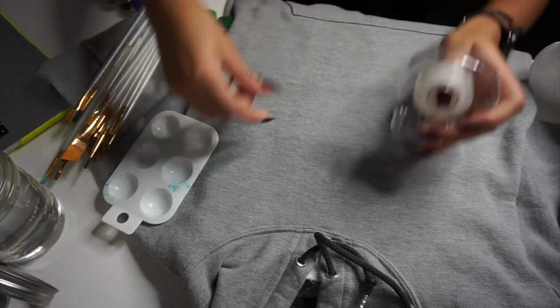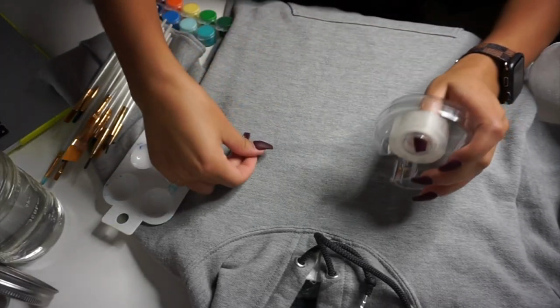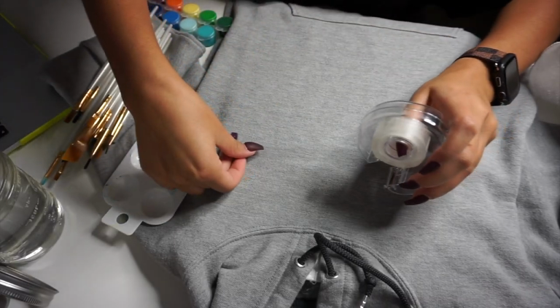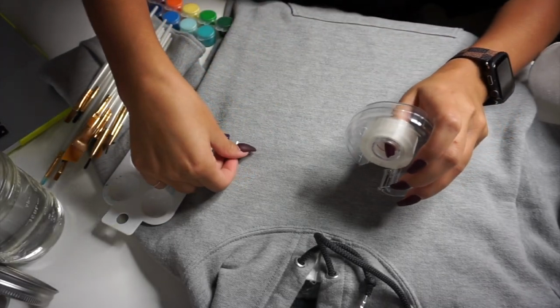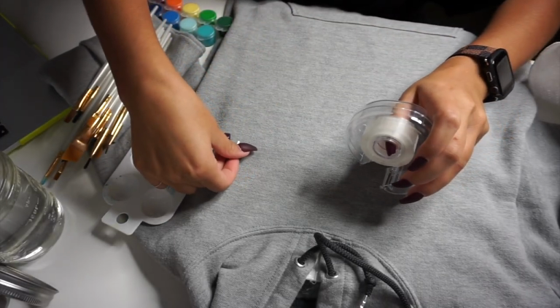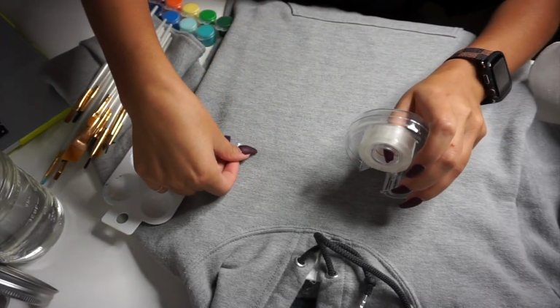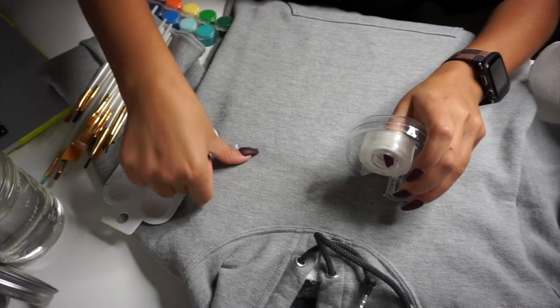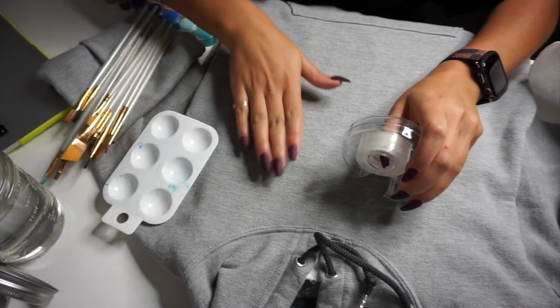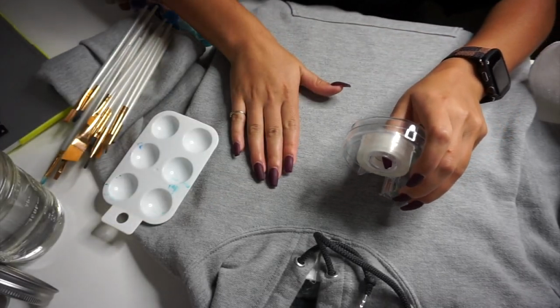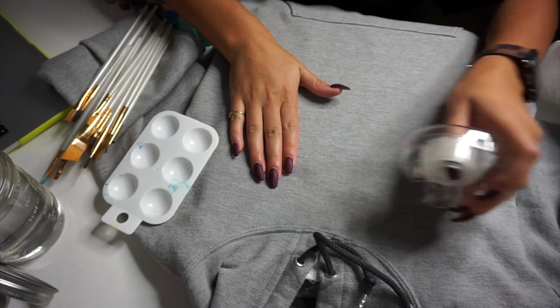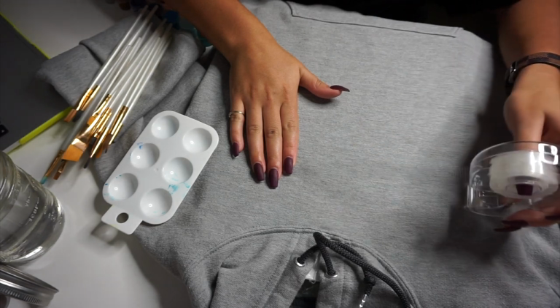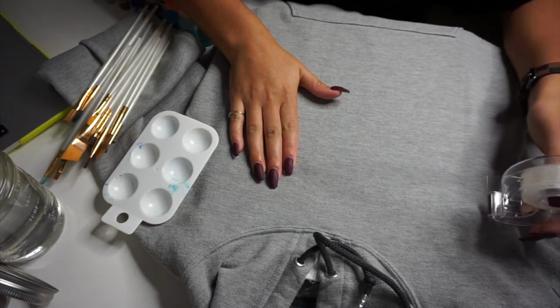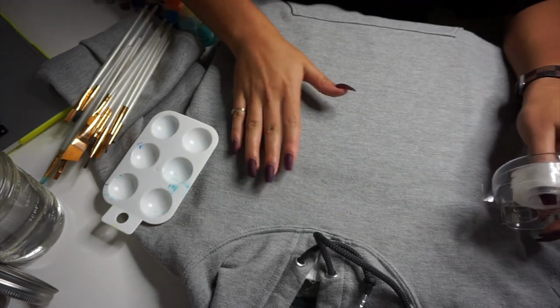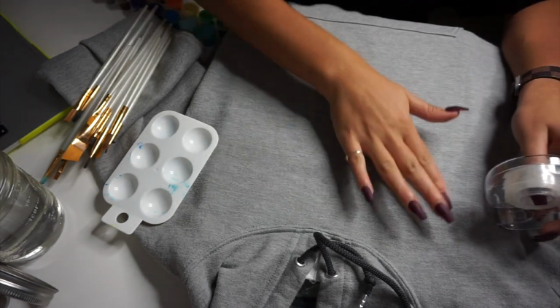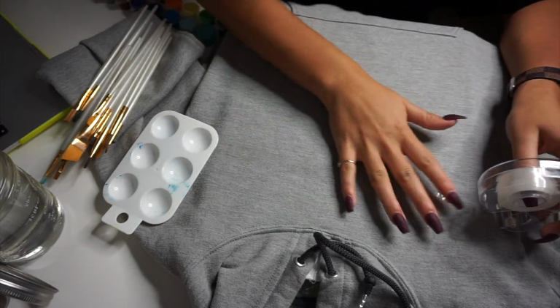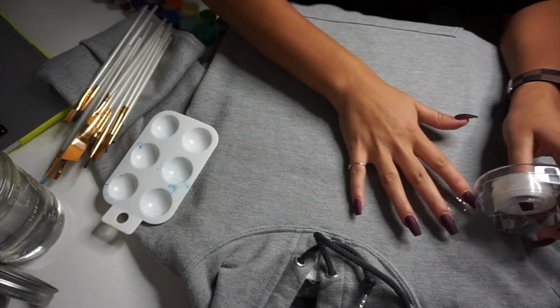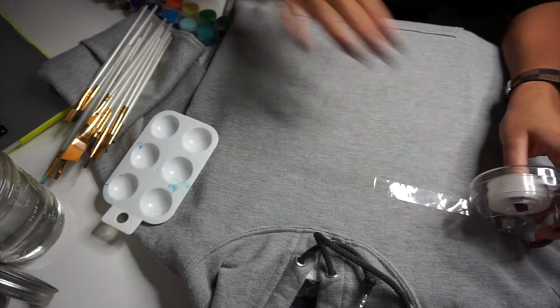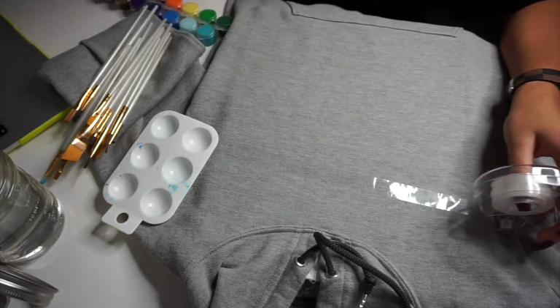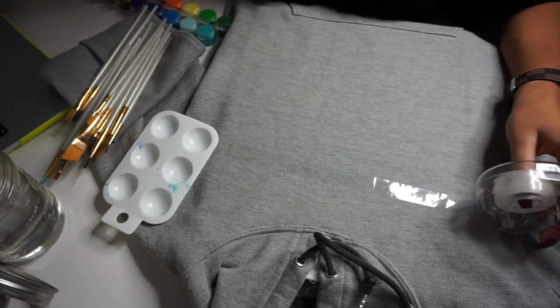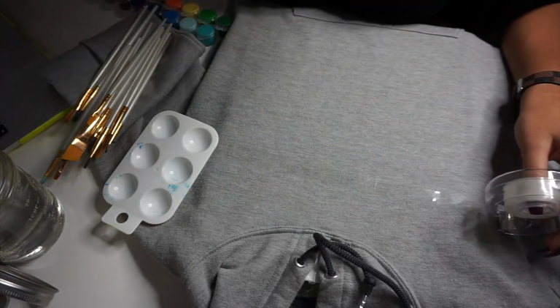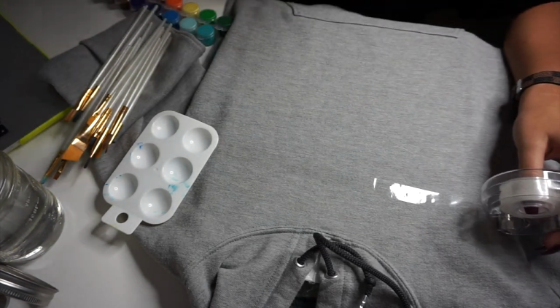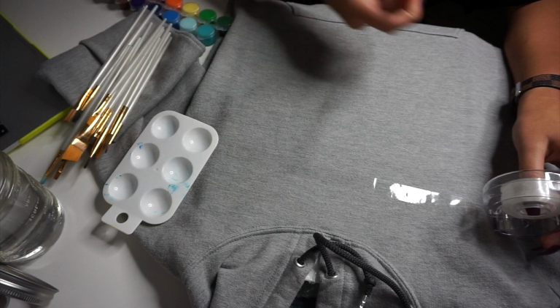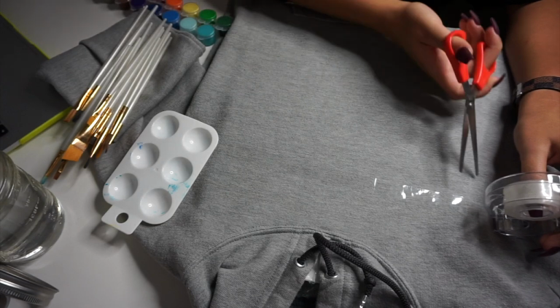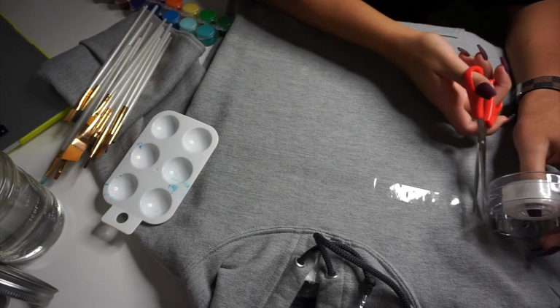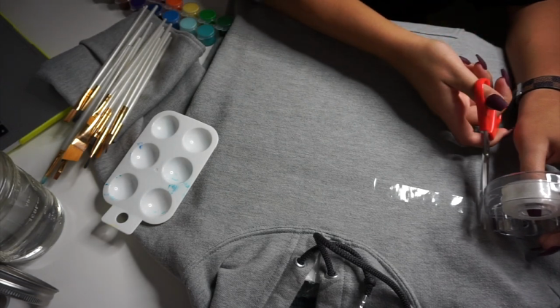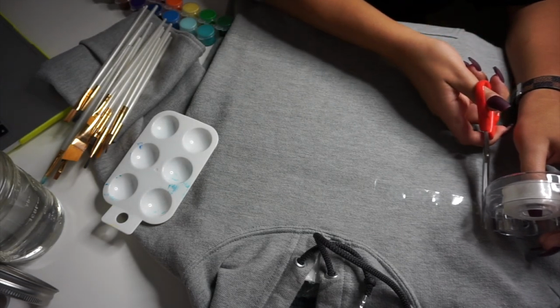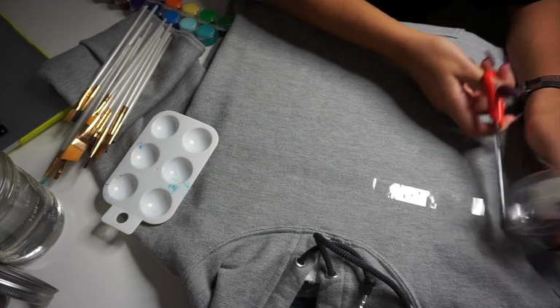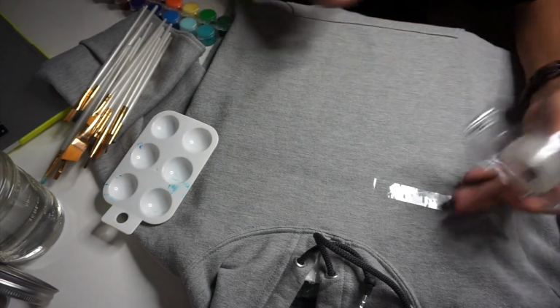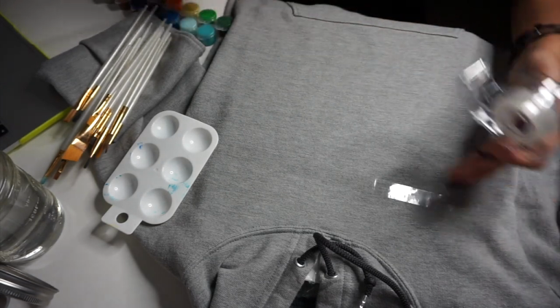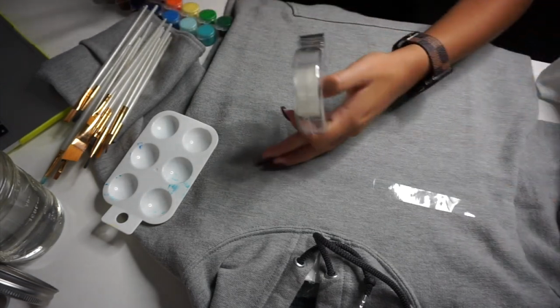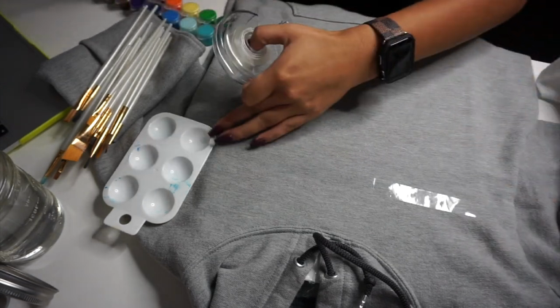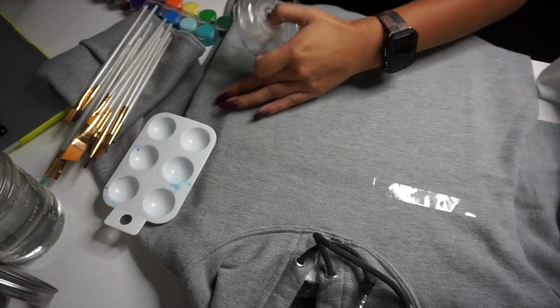We're going to begin the tutorial by taping out a box or rectangle shape directly on the chest area of the sweatshirt. It doesn't have to be perfect — just do it how you would like.